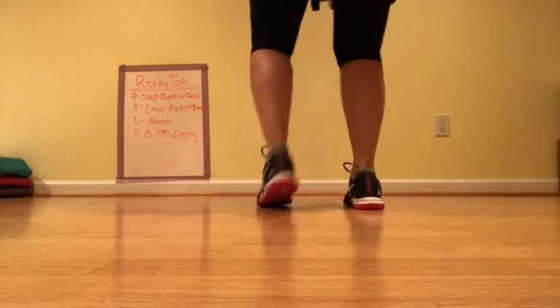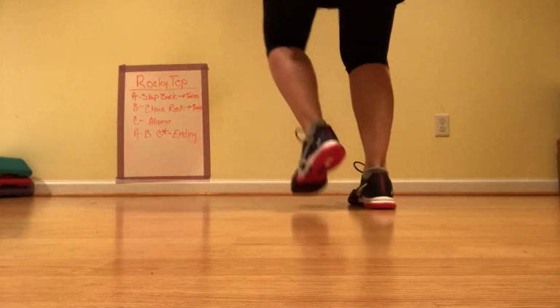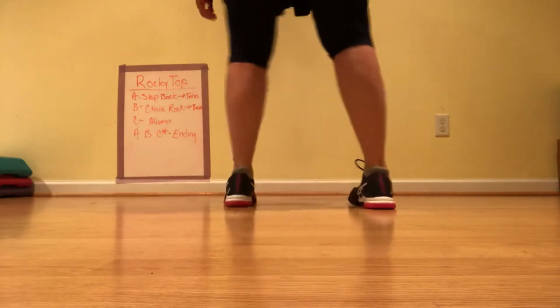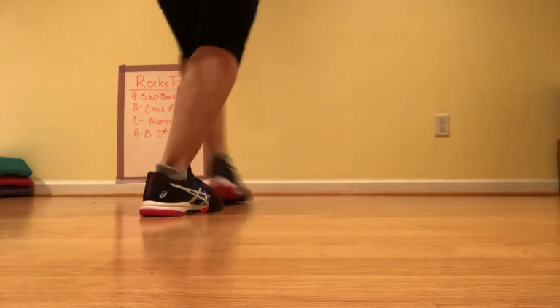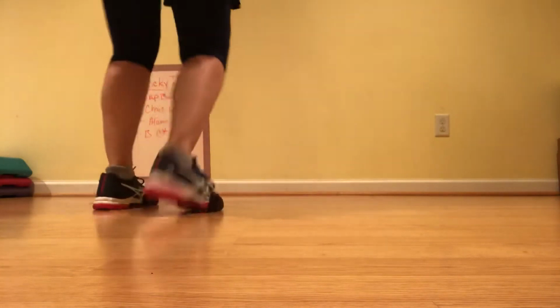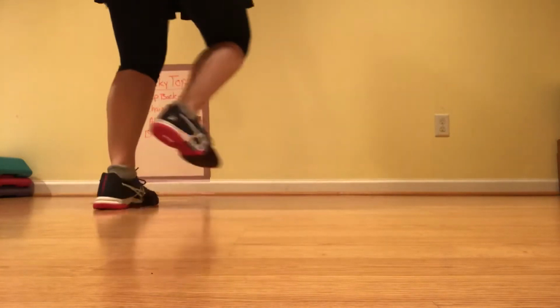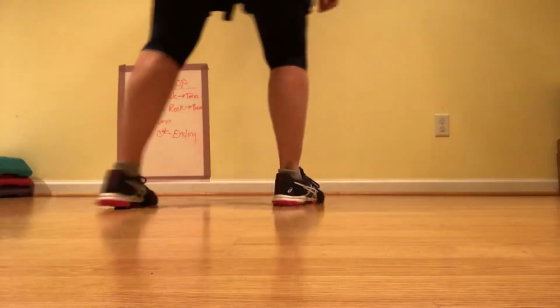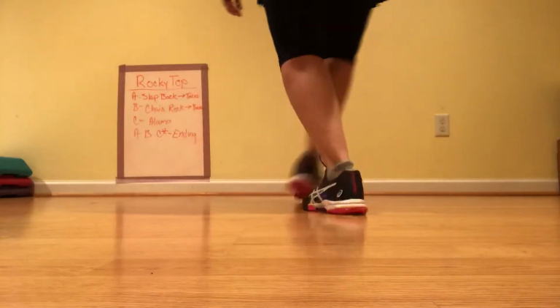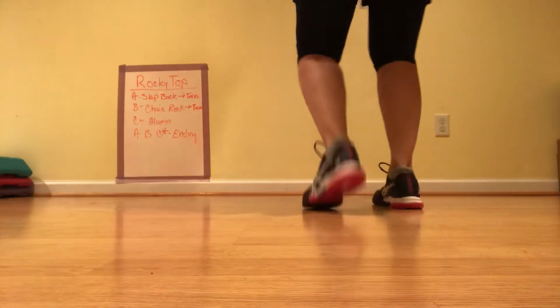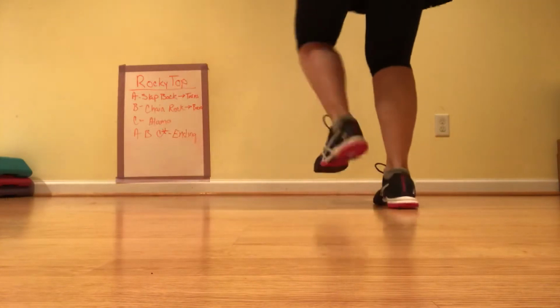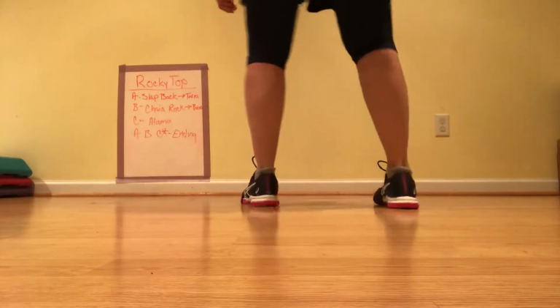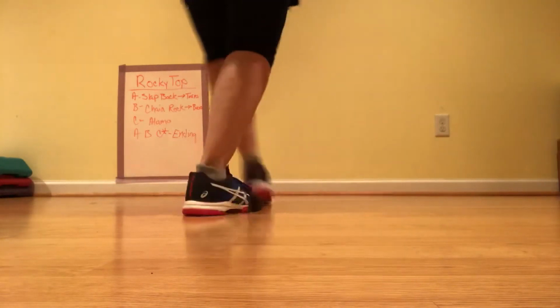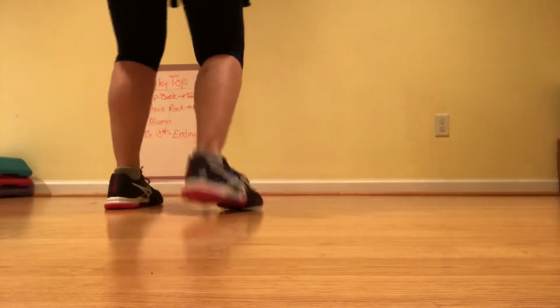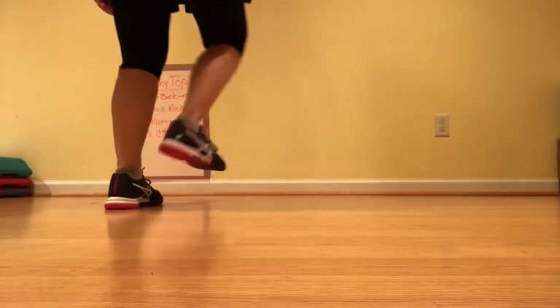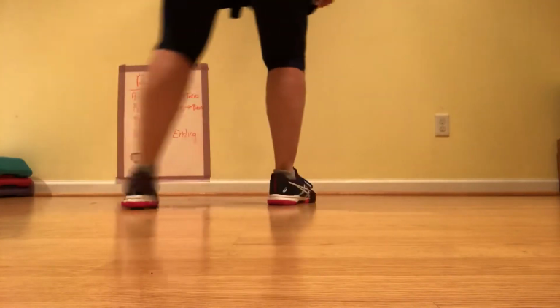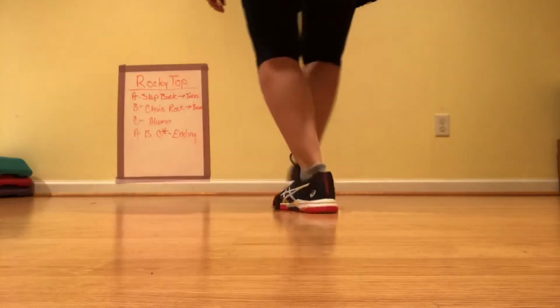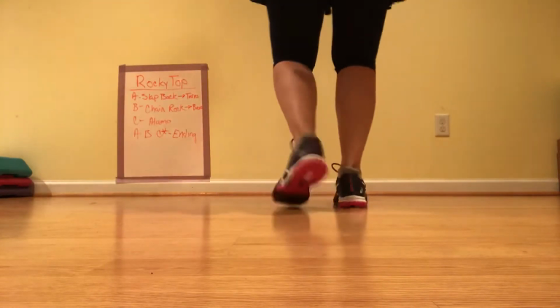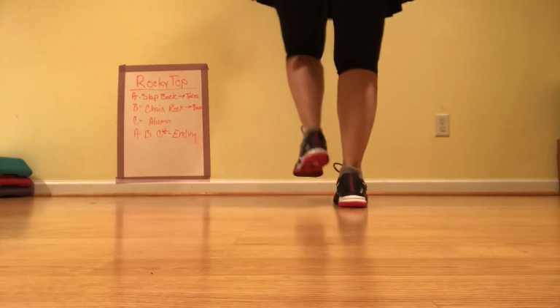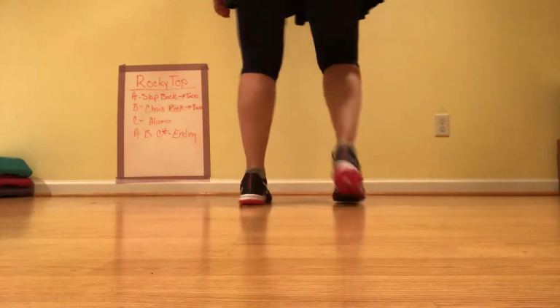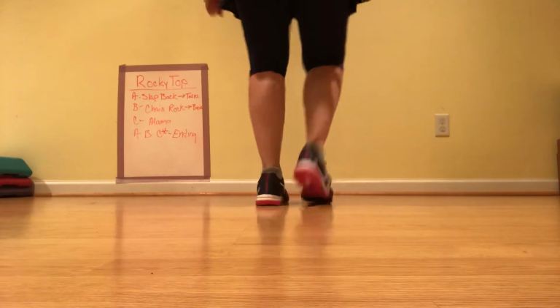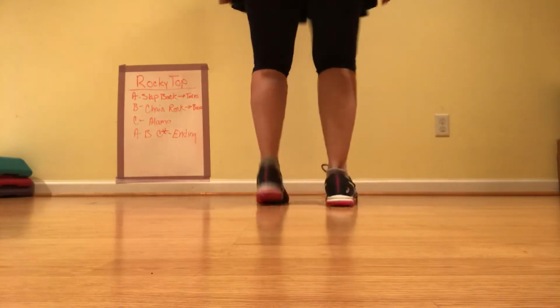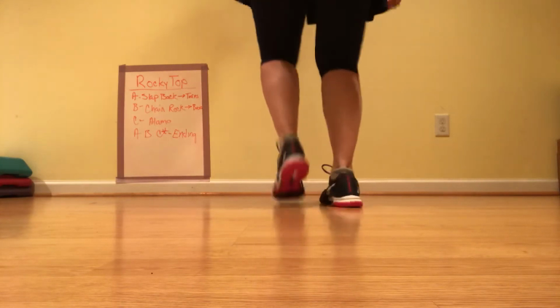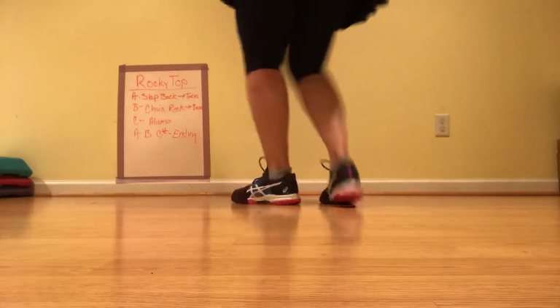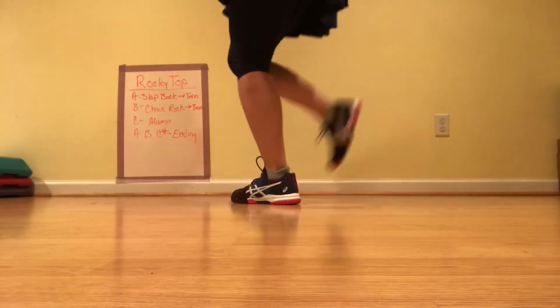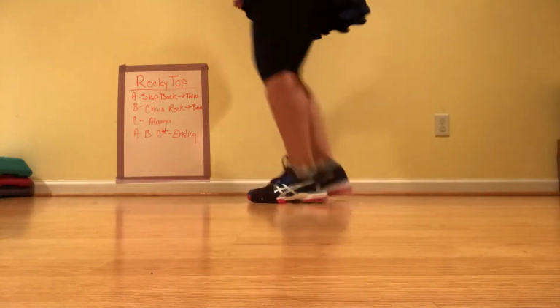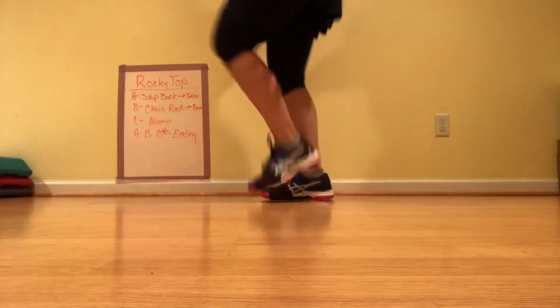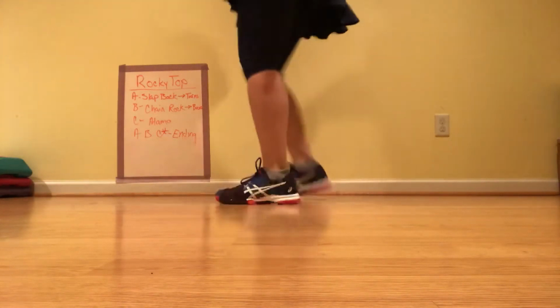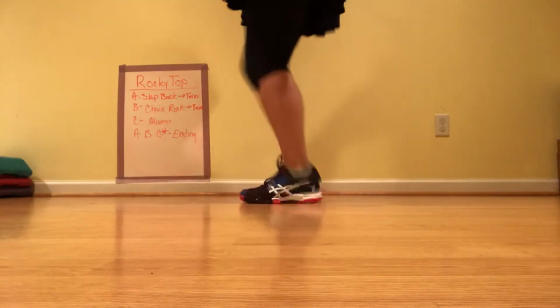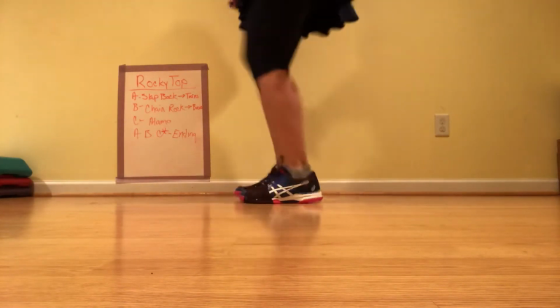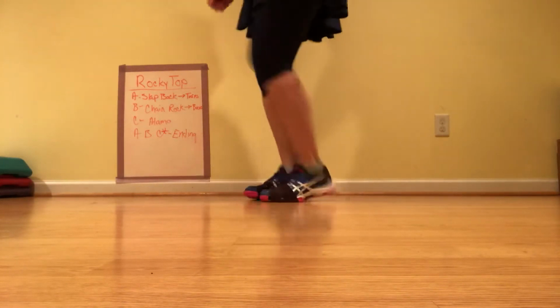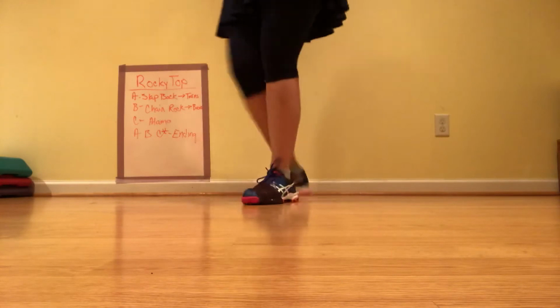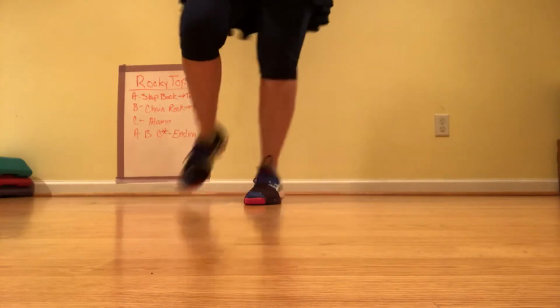Swirl and brush, and we are turning these. Two basics. Rocky turn. Two basics. Double set, double up.